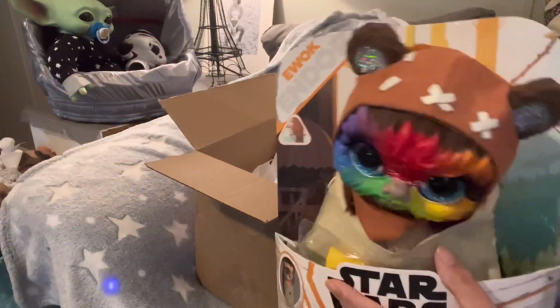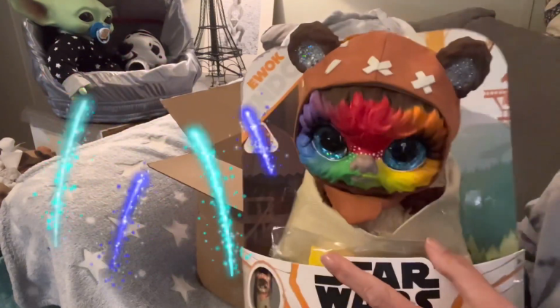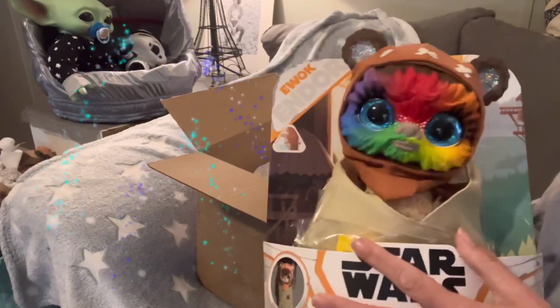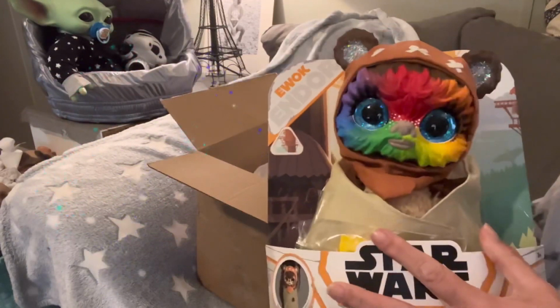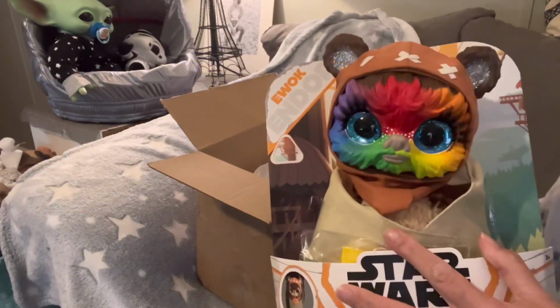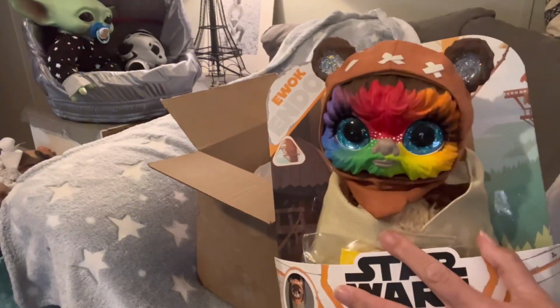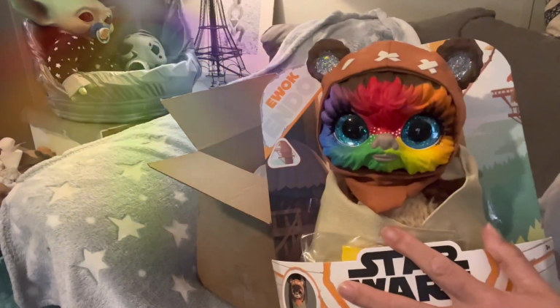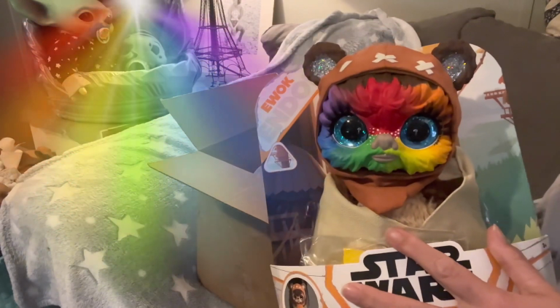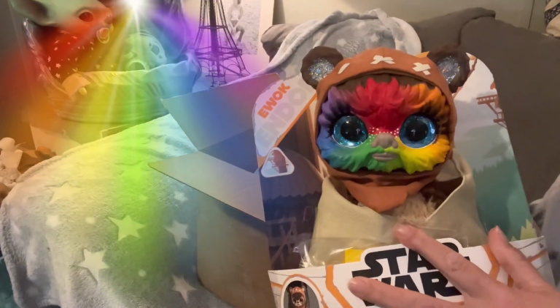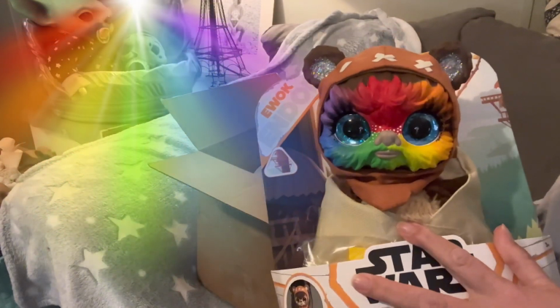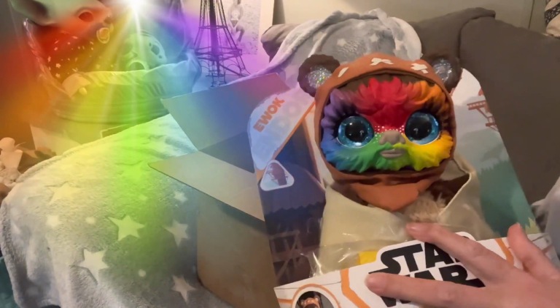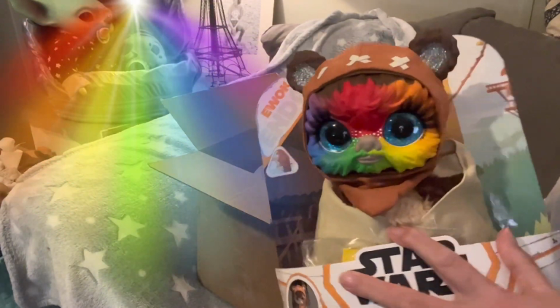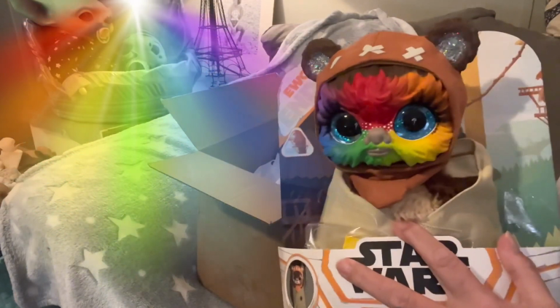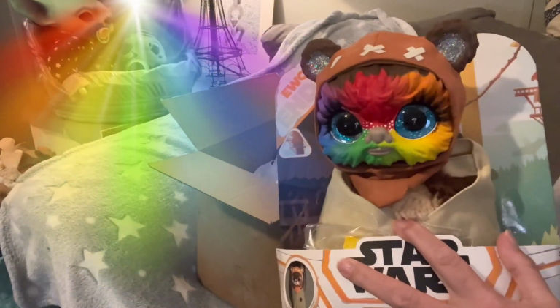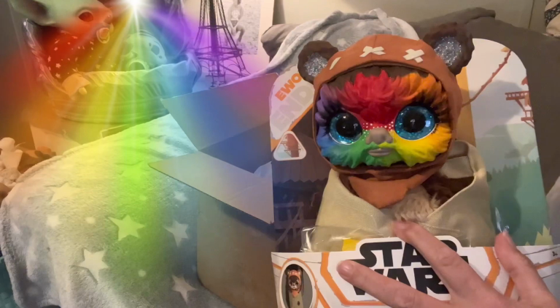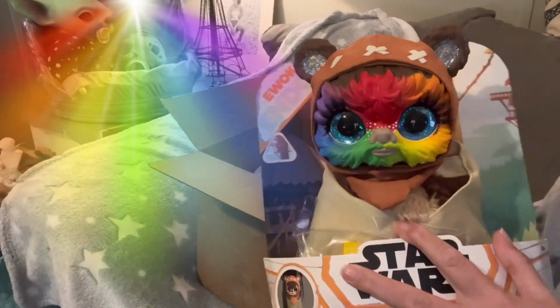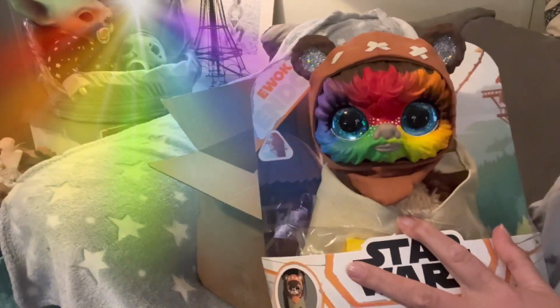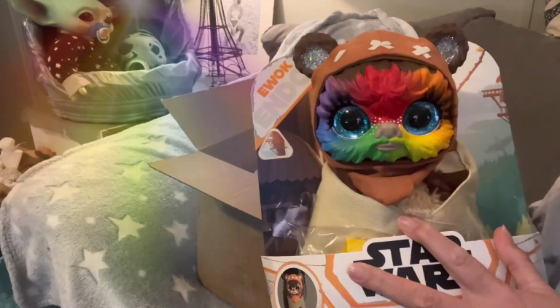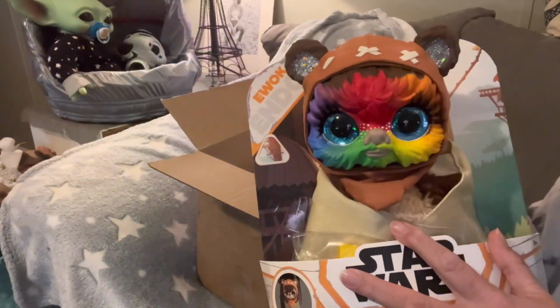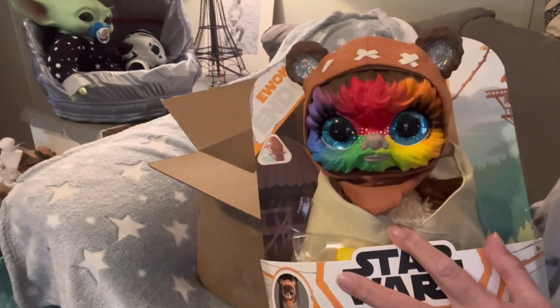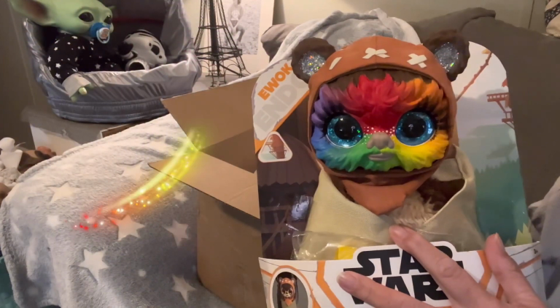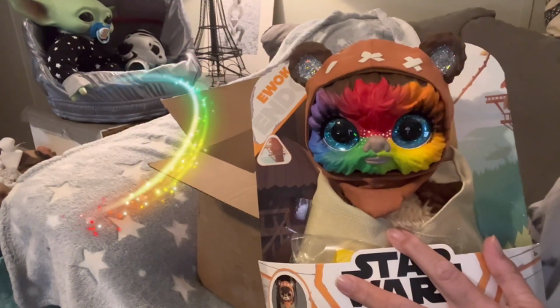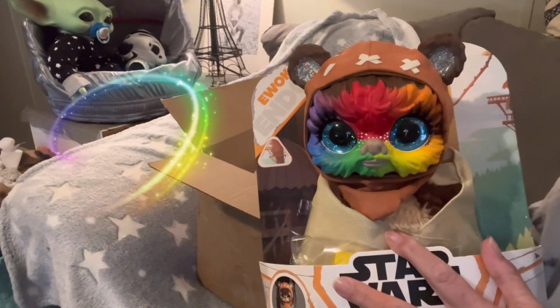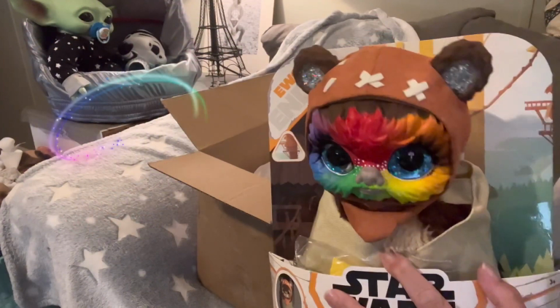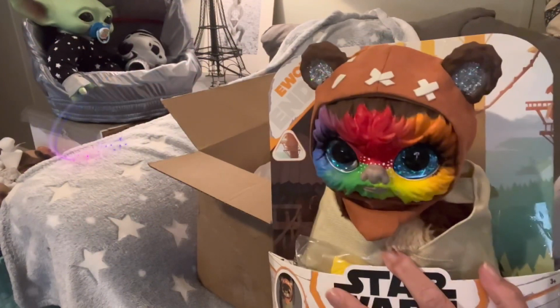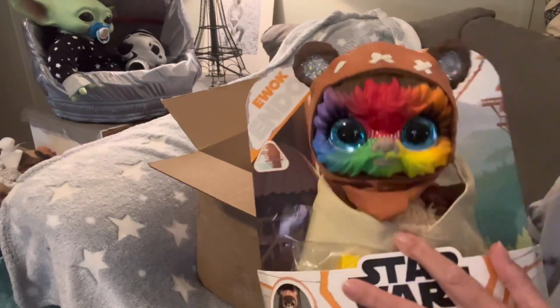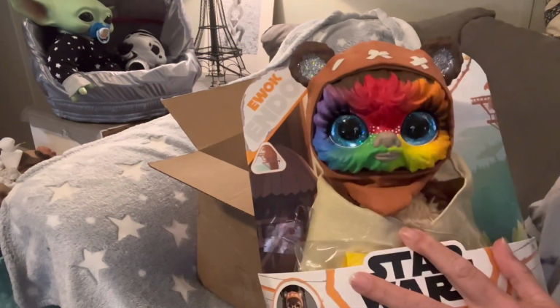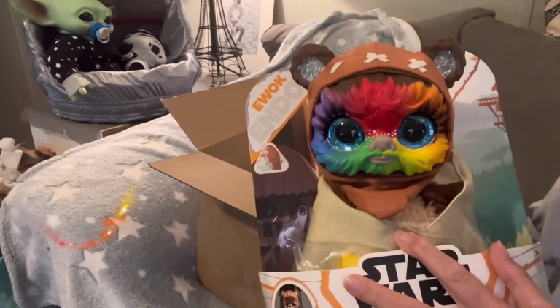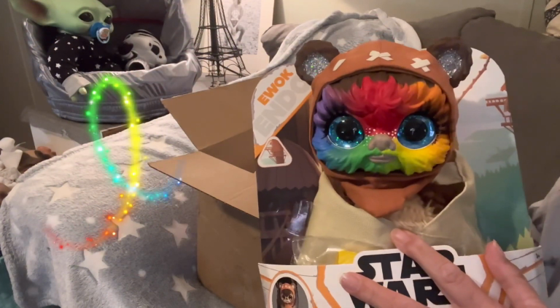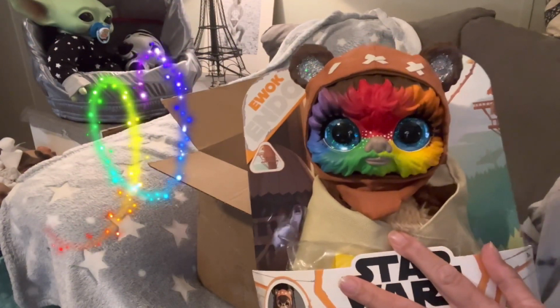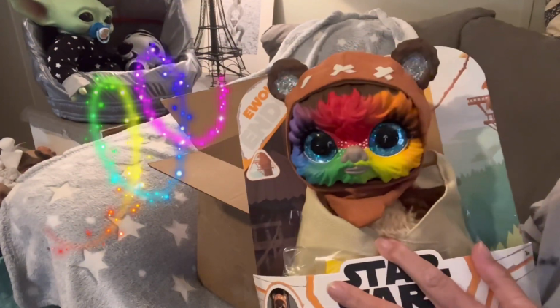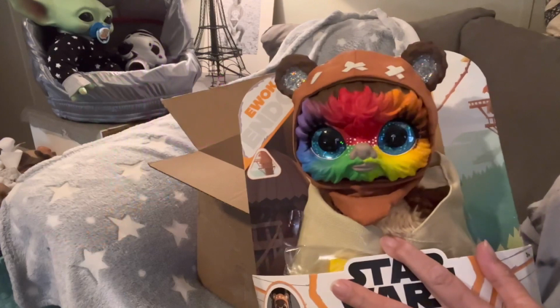Rainbow Pride - Gay Pride Ewok! Is that not the cutest thing you've ever seen?